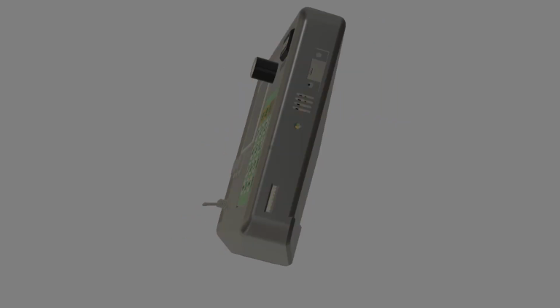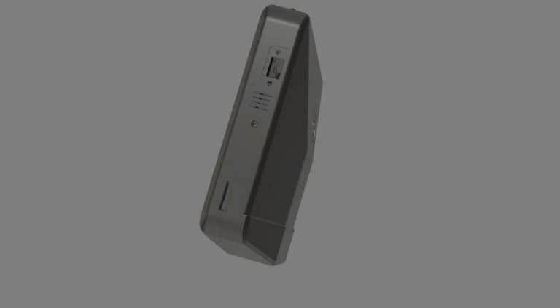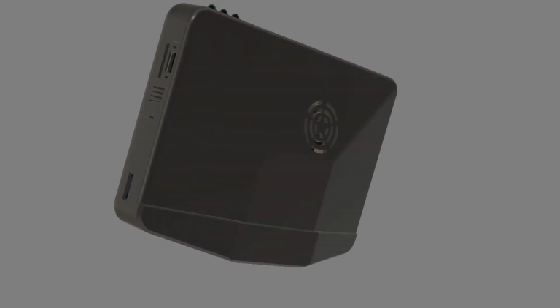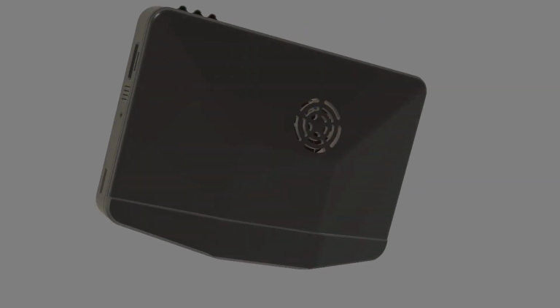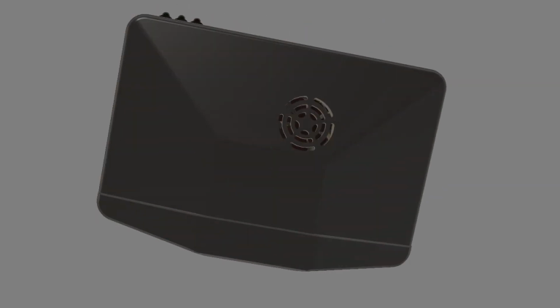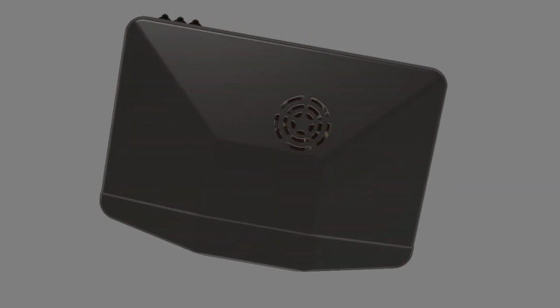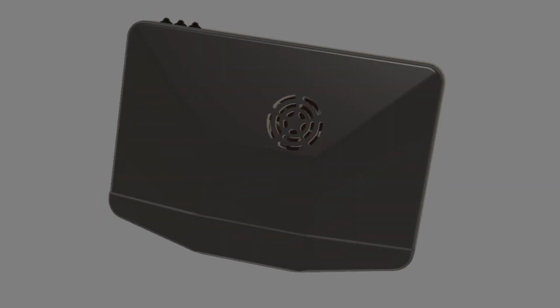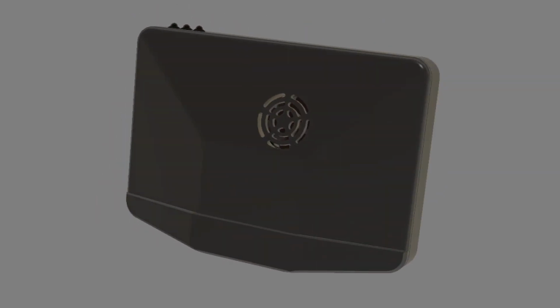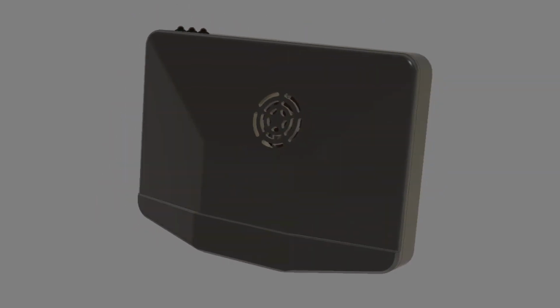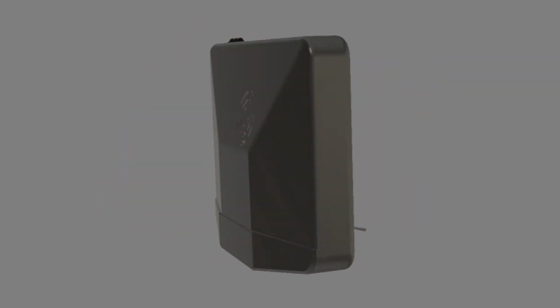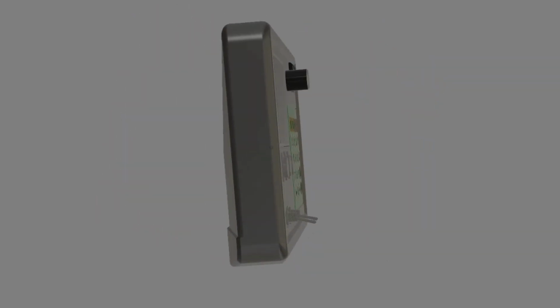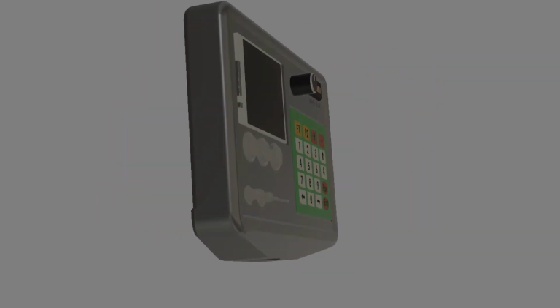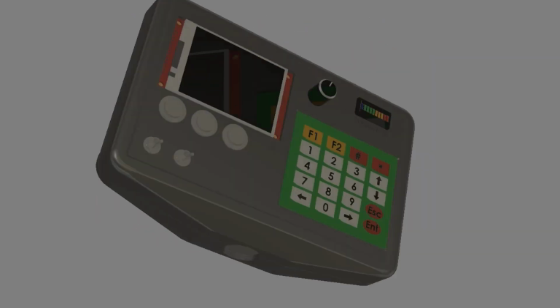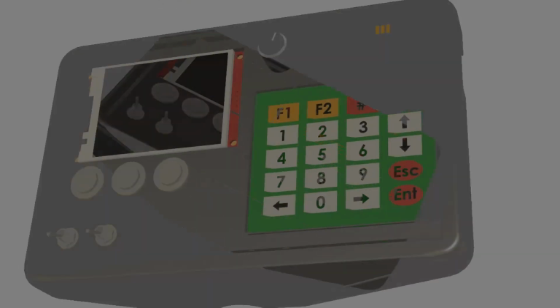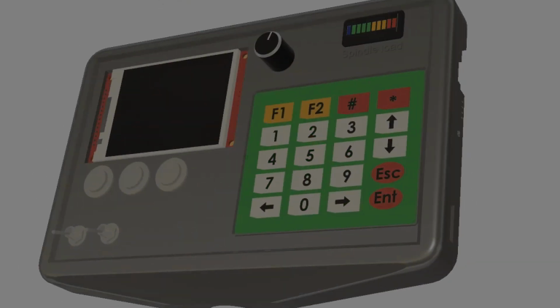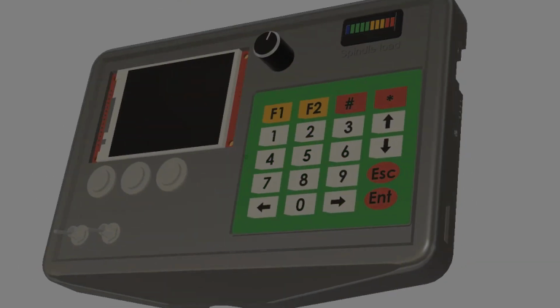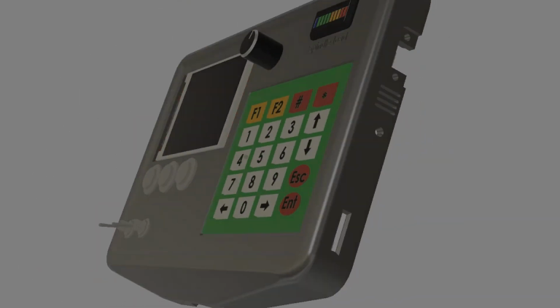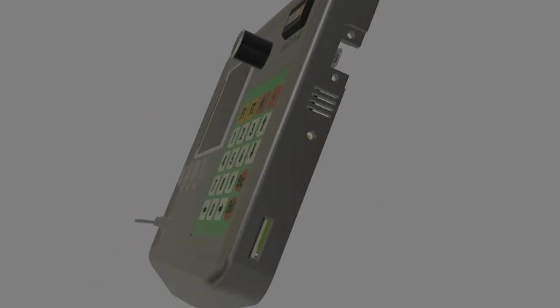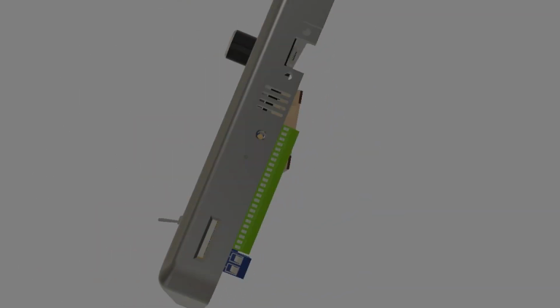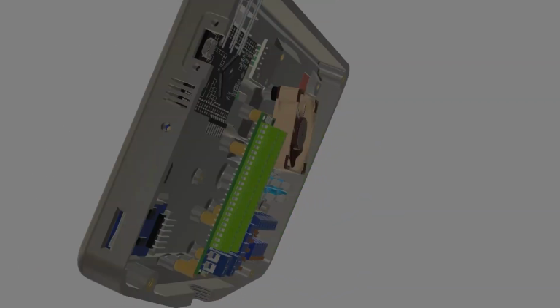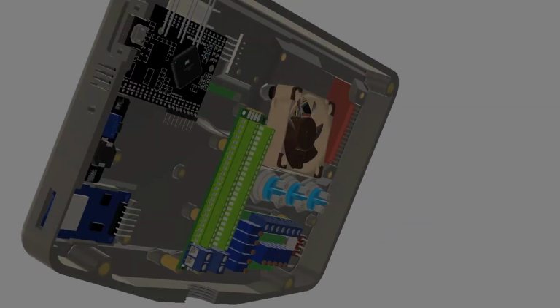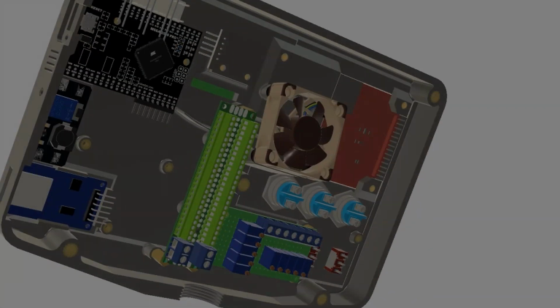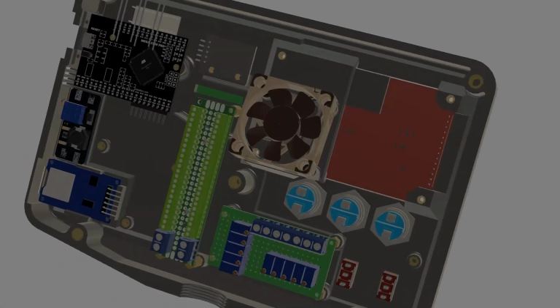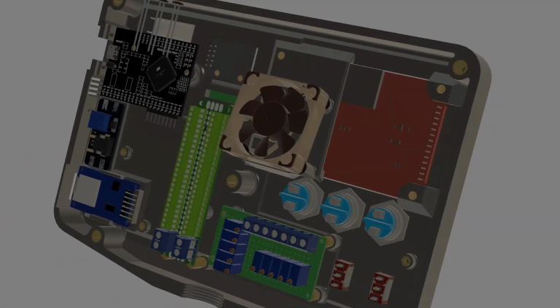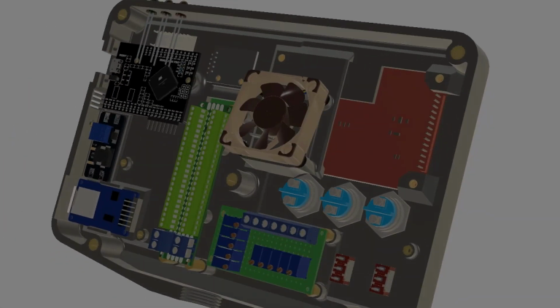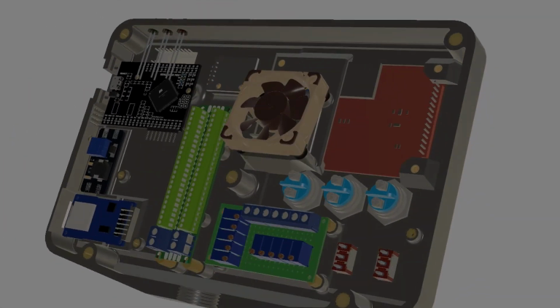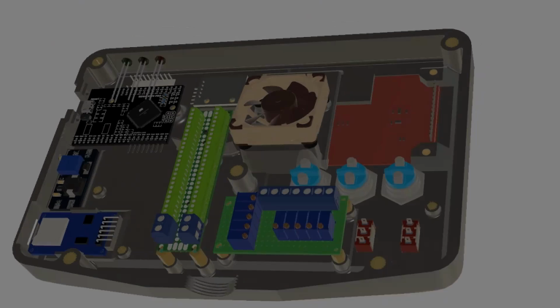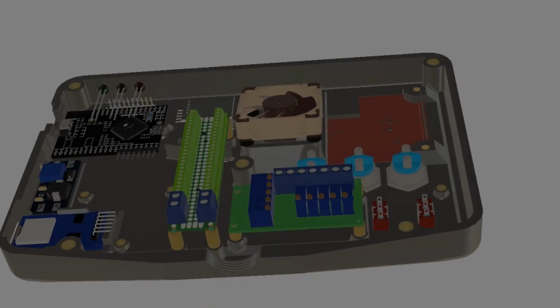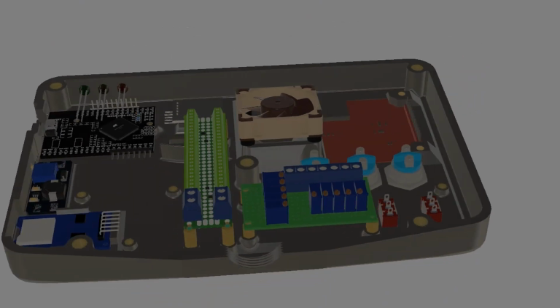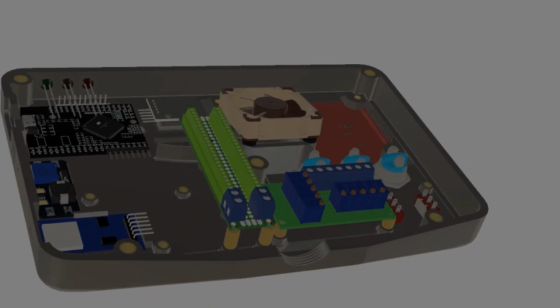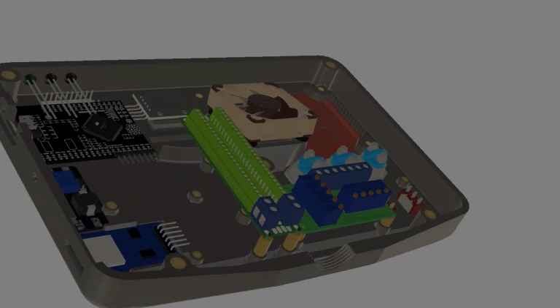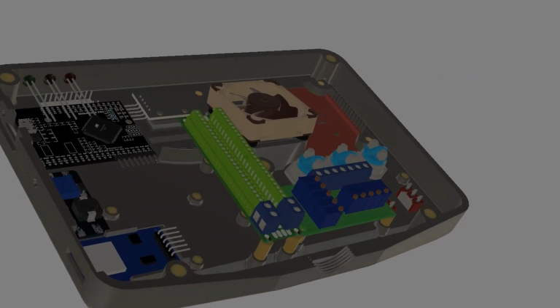Today I am going to make the housing of the control panel or user interface. In a next video I will do all the electronics on this part, which will be quite complicated.